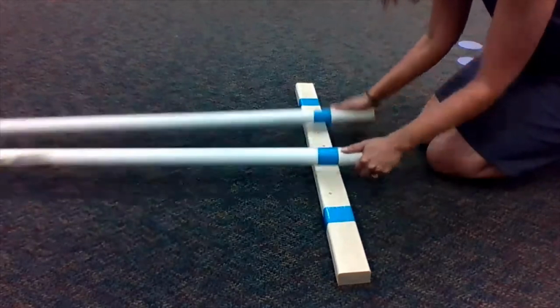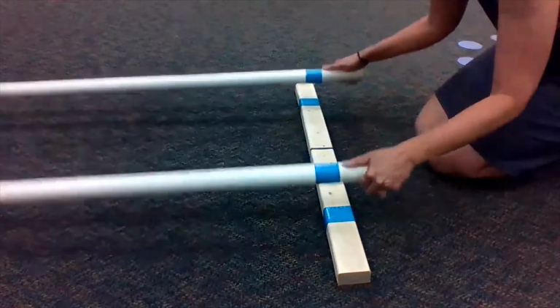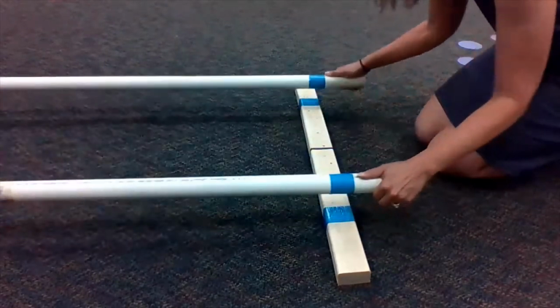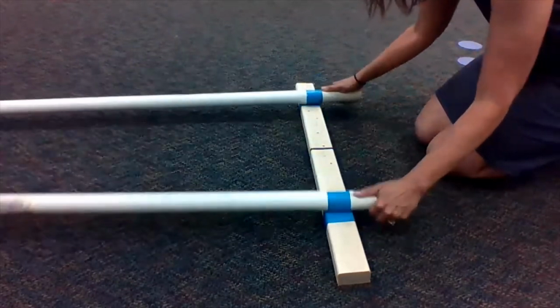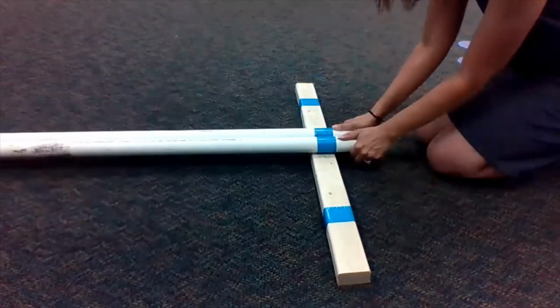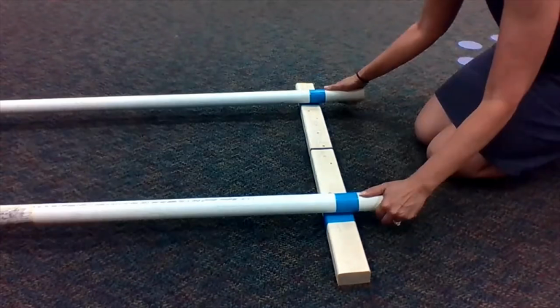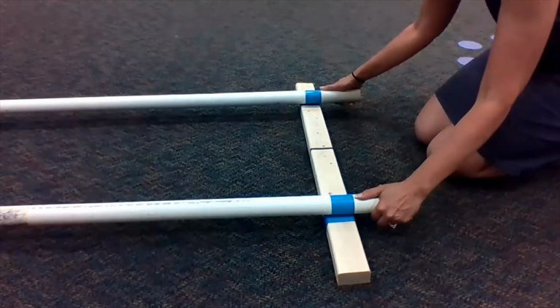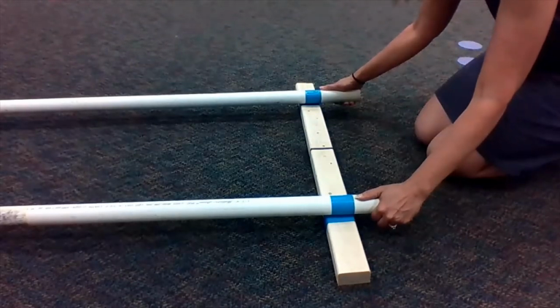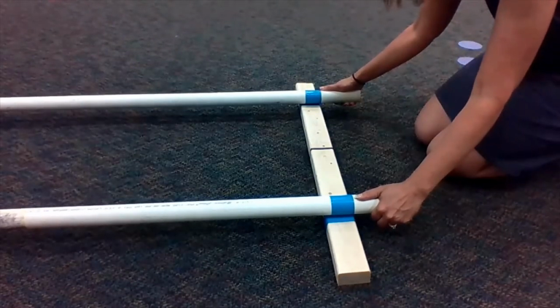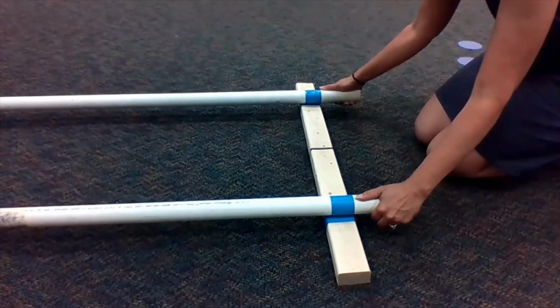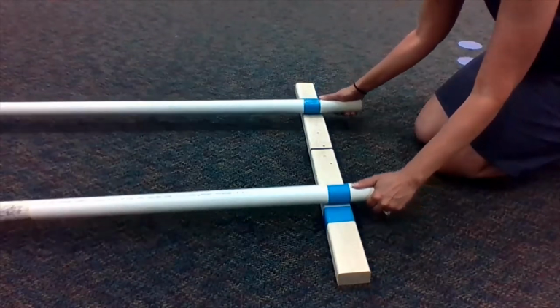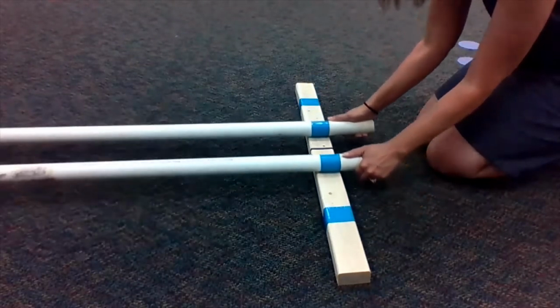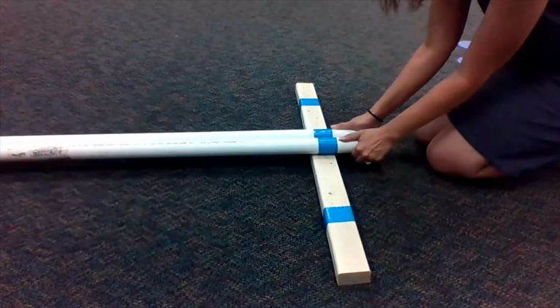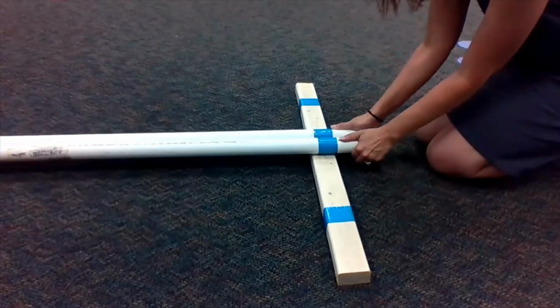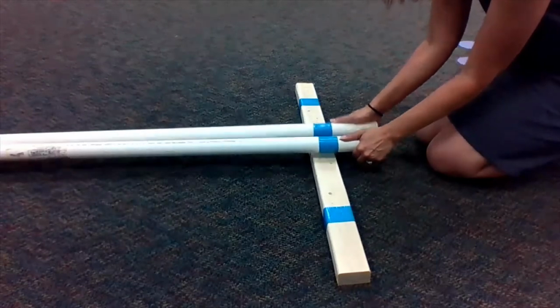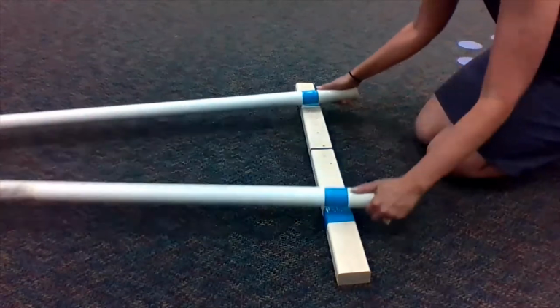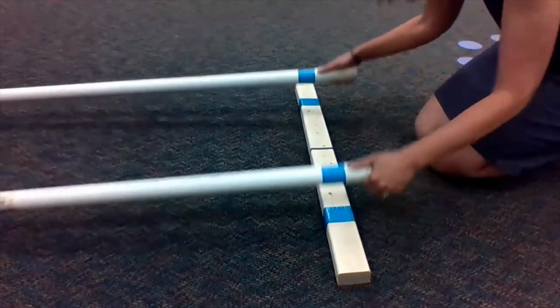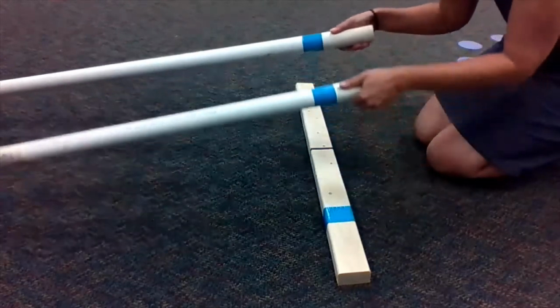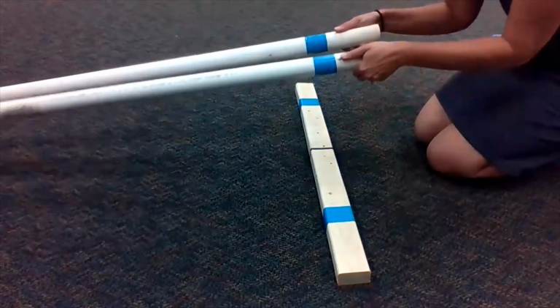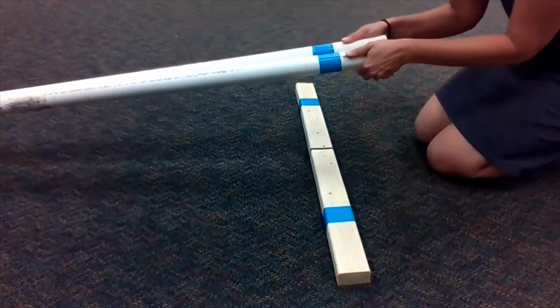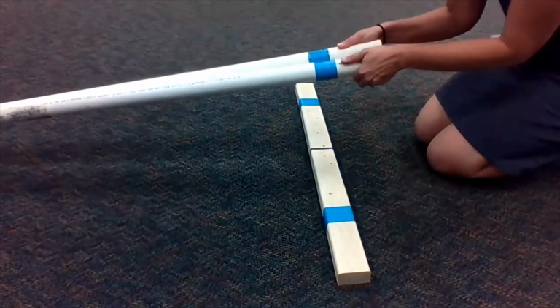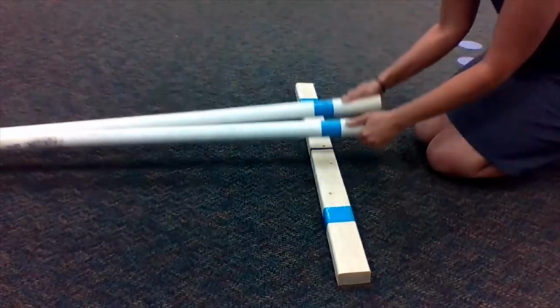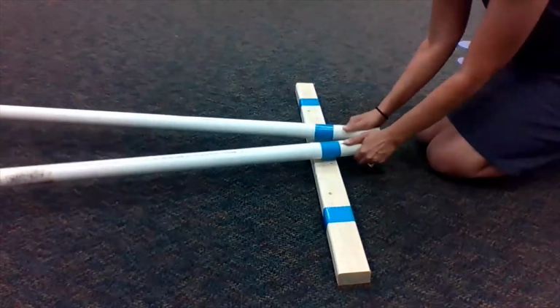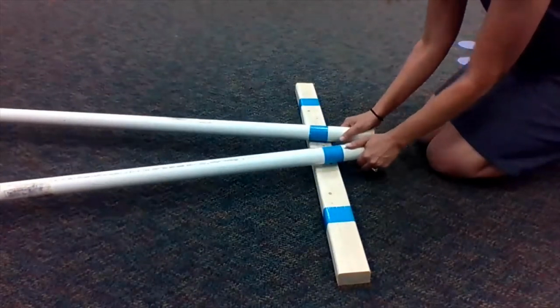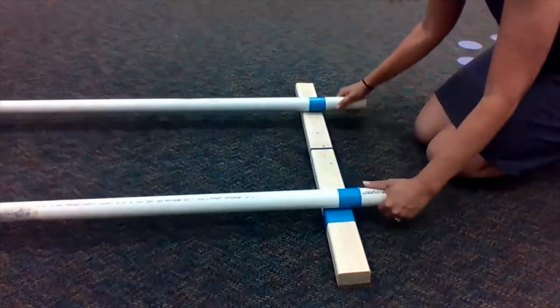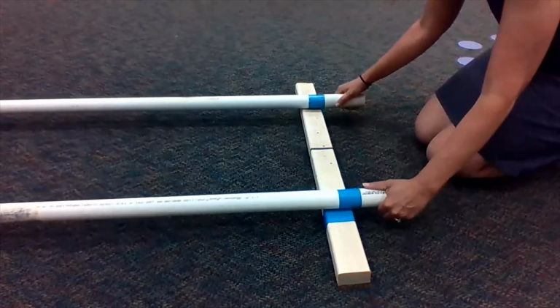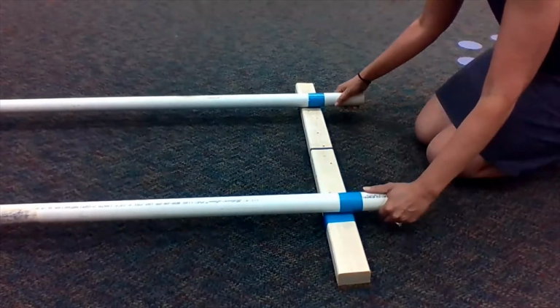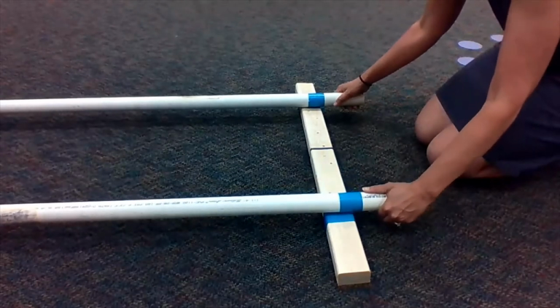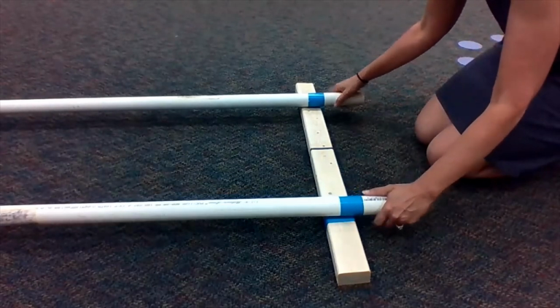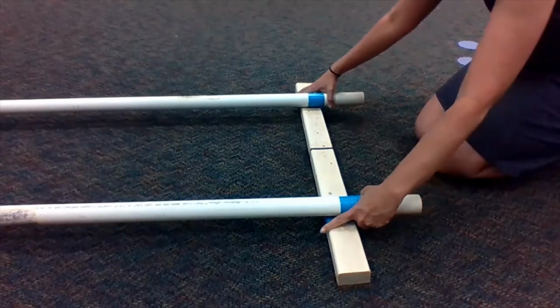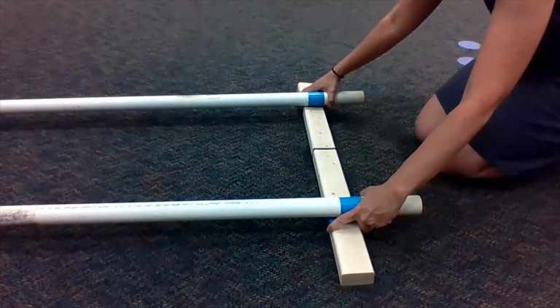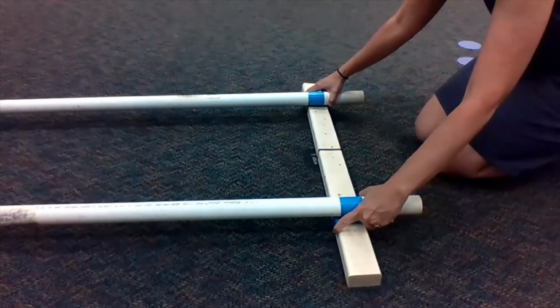It's important that you slide the poles and not bring them up together, because the dancers need to be able to dance over top. So that's very important.